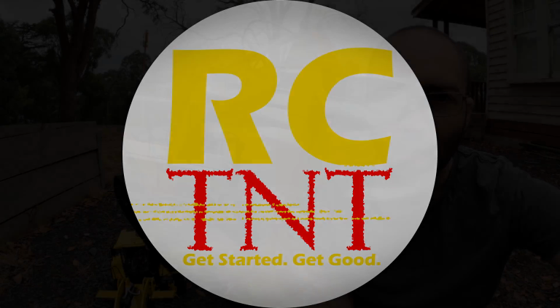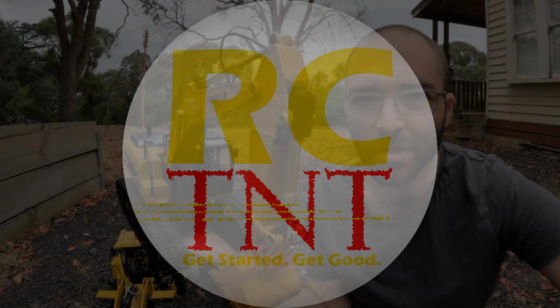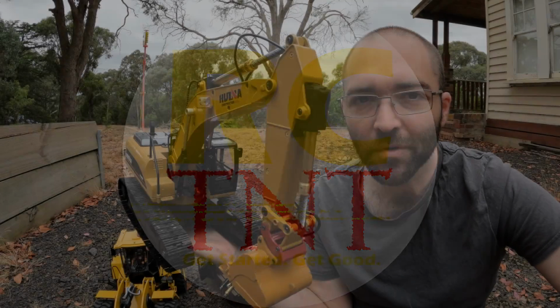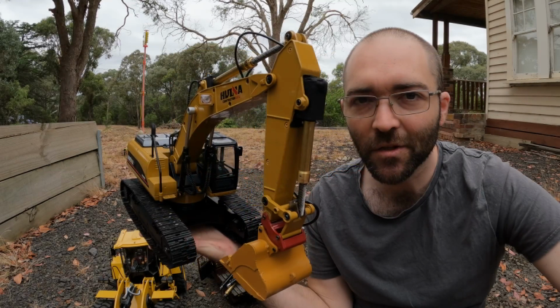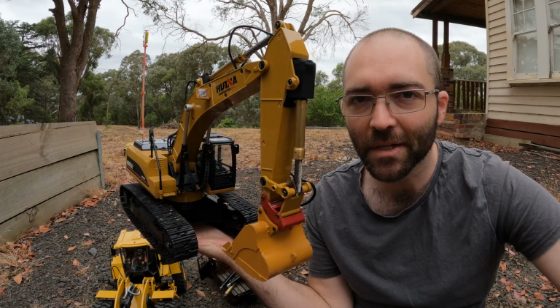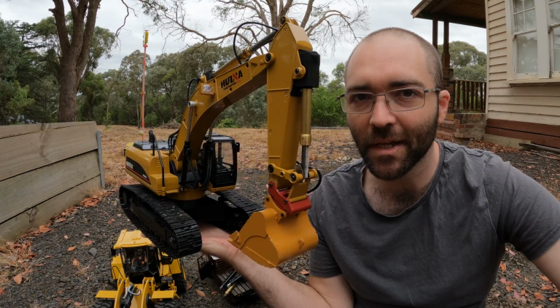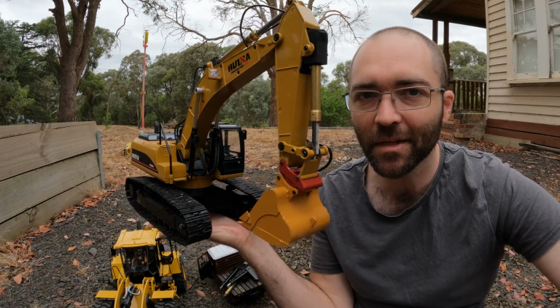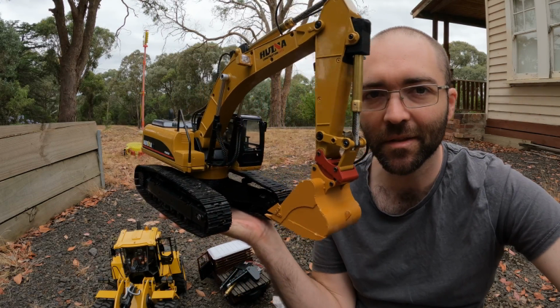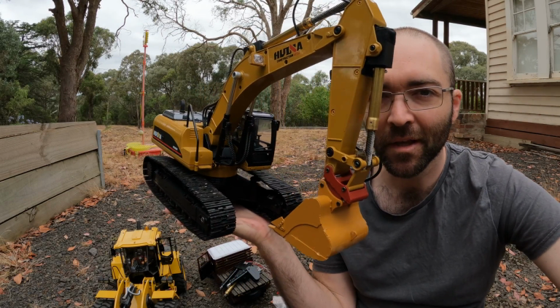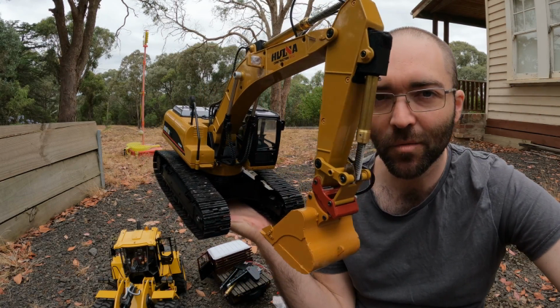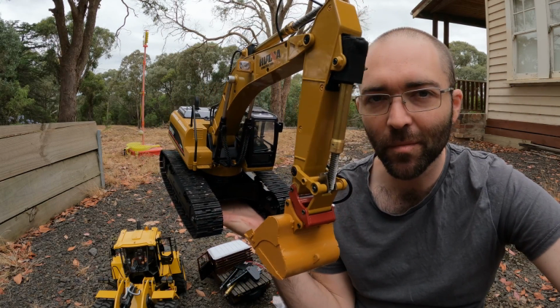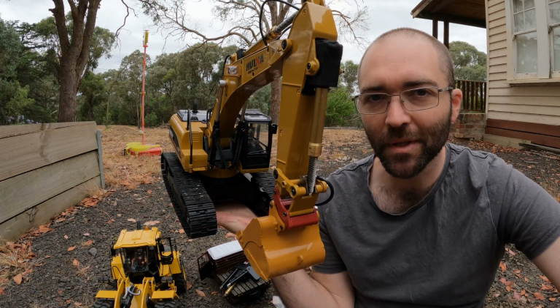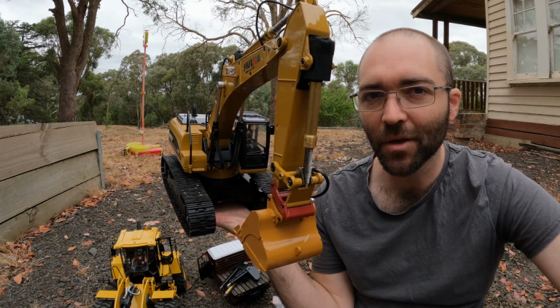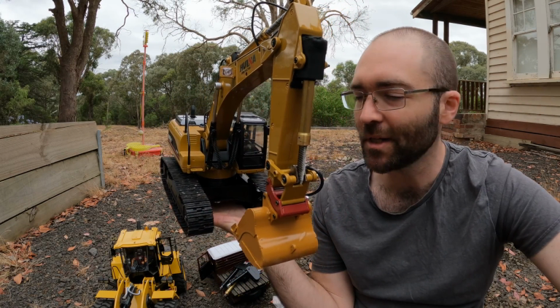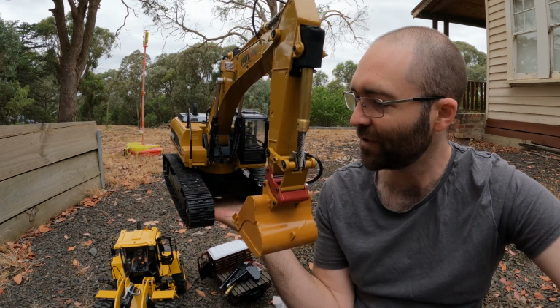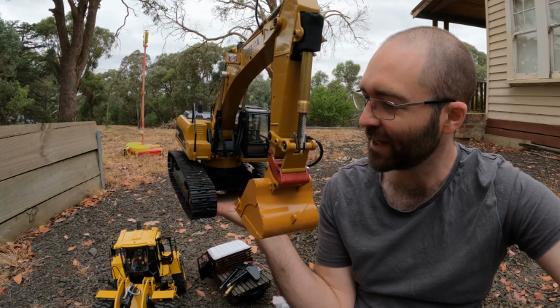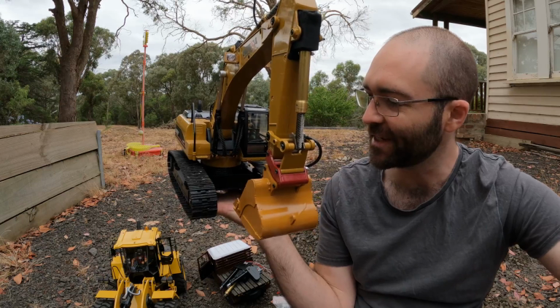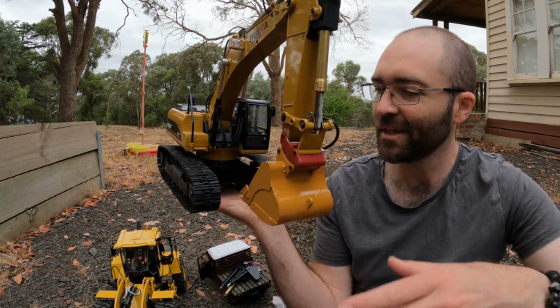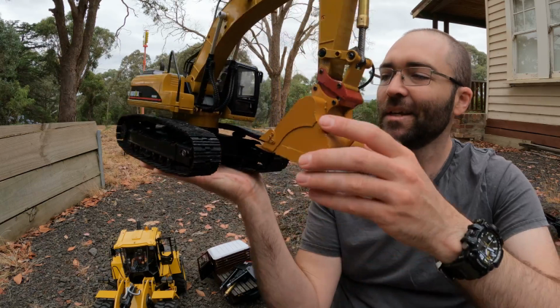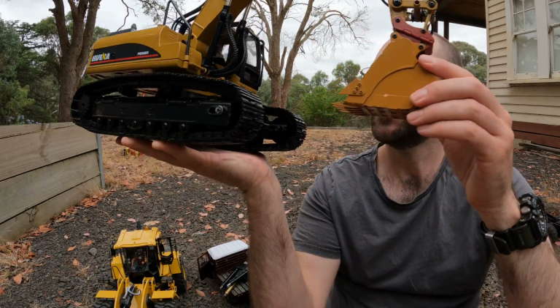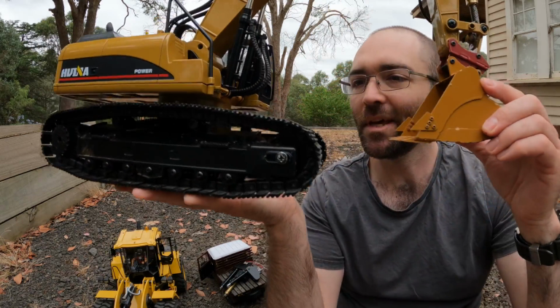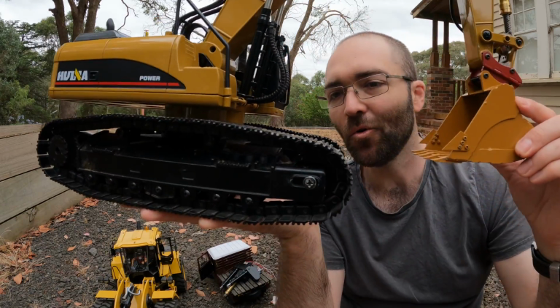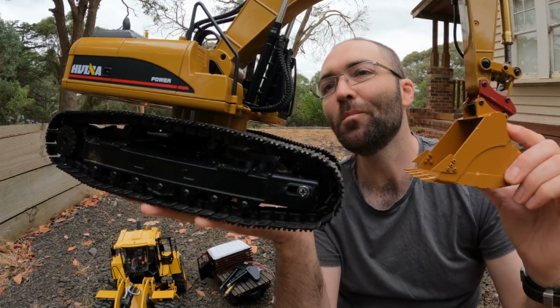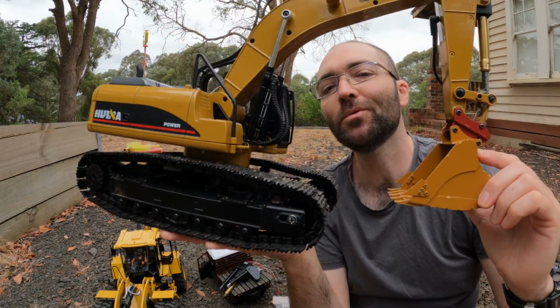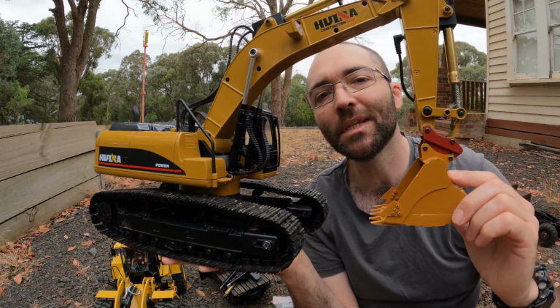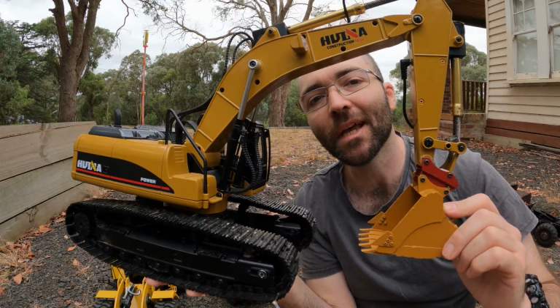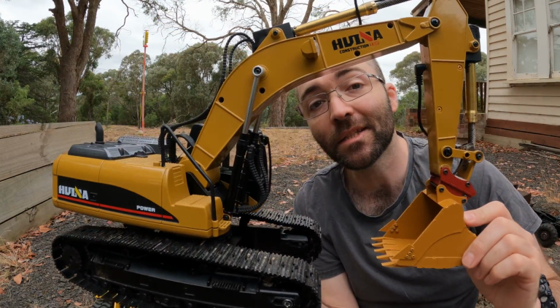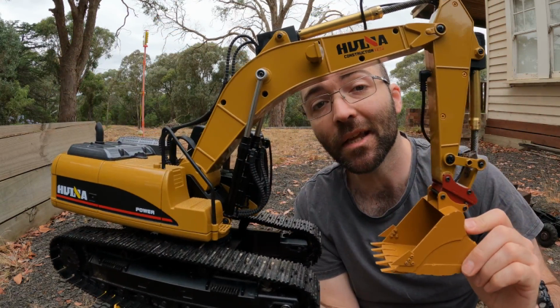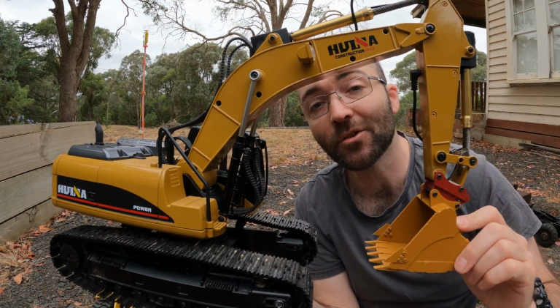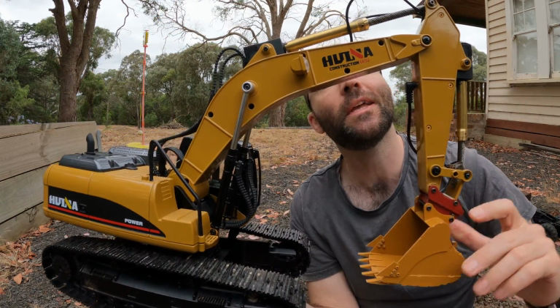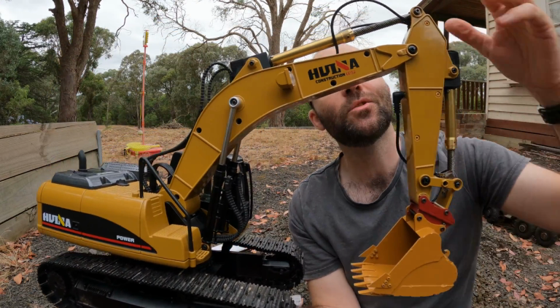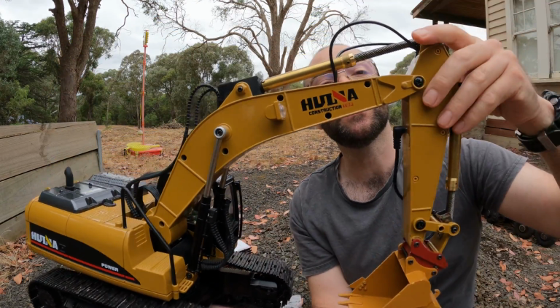Well, it's time for a change of pace today. You may remember the Wiener 1580, which is our all-metal digger and it's electrically actuated.